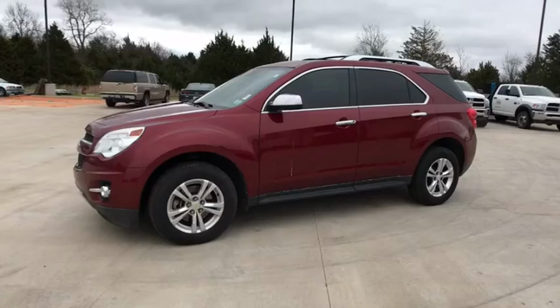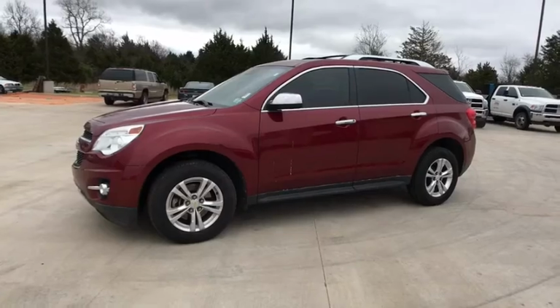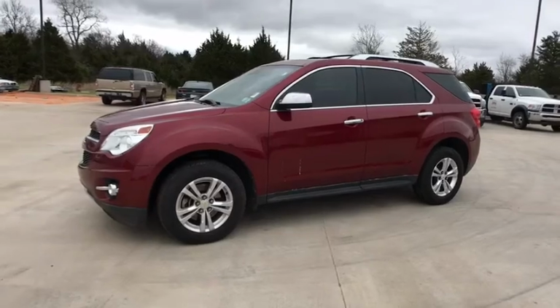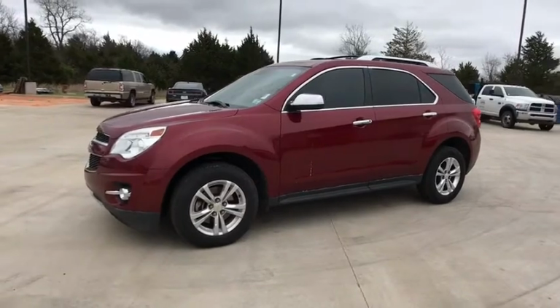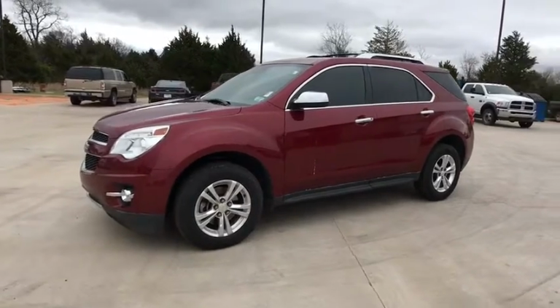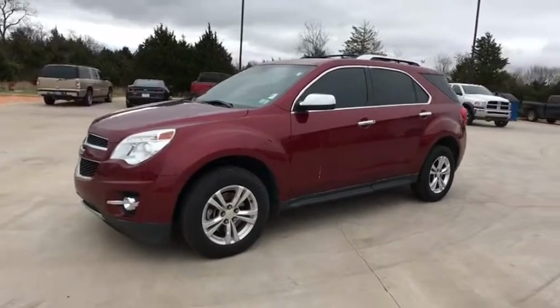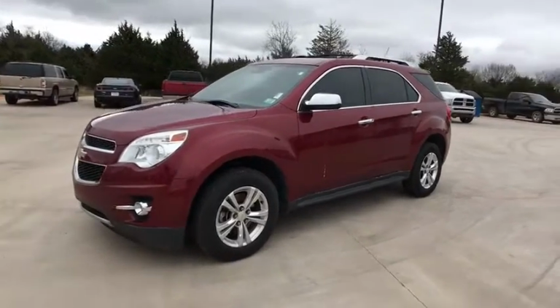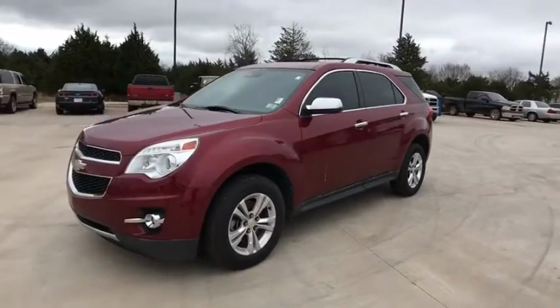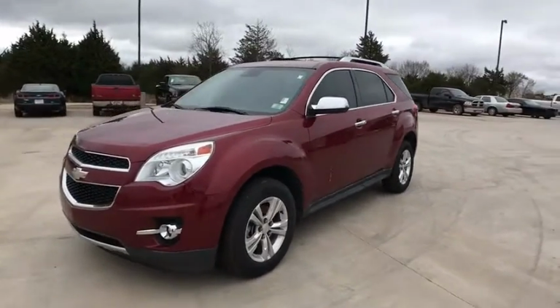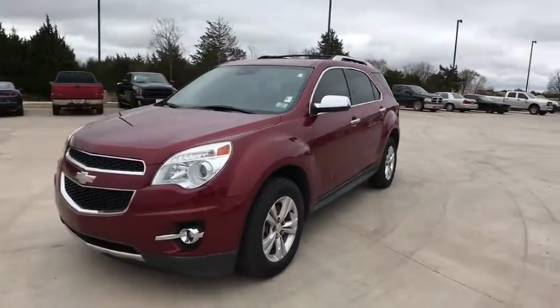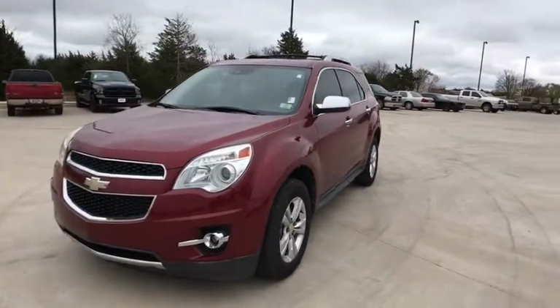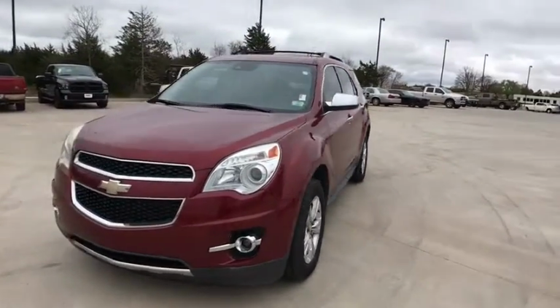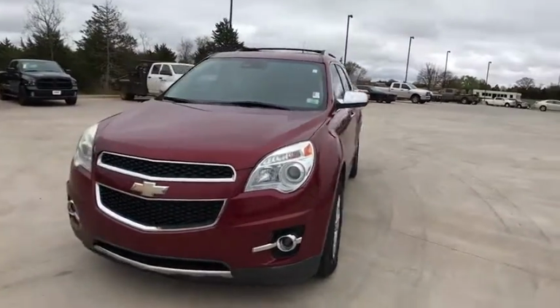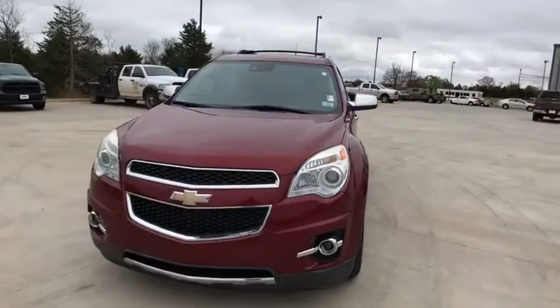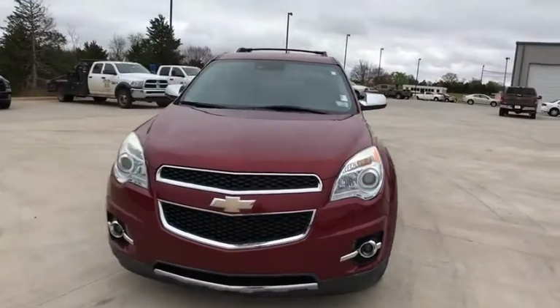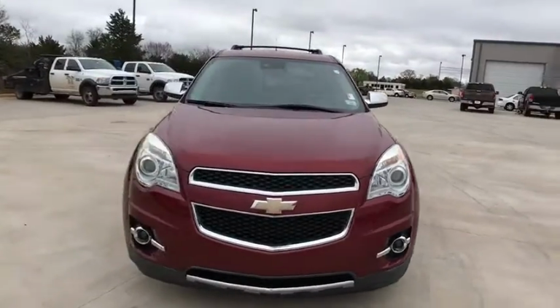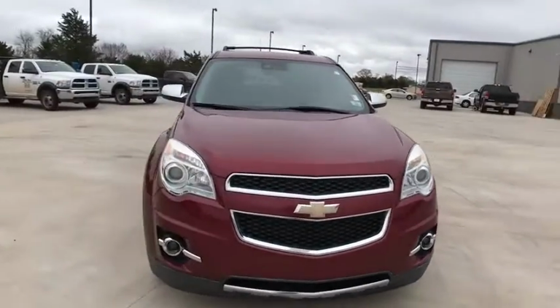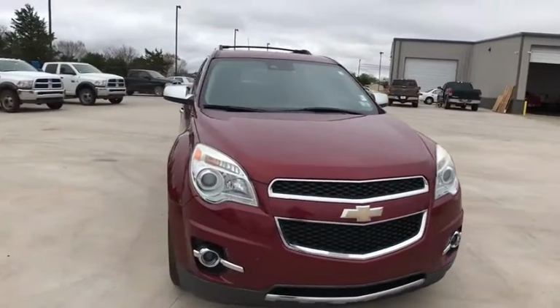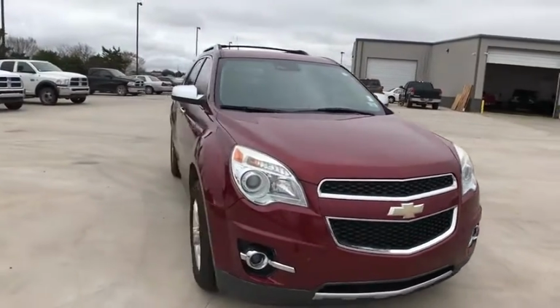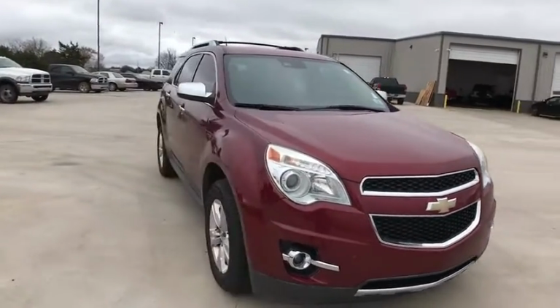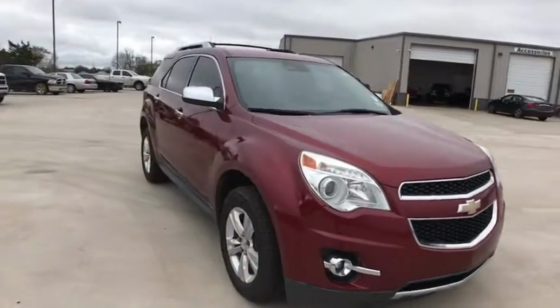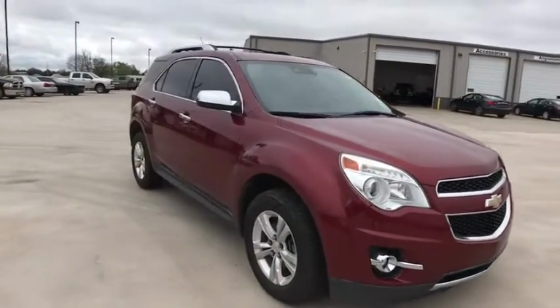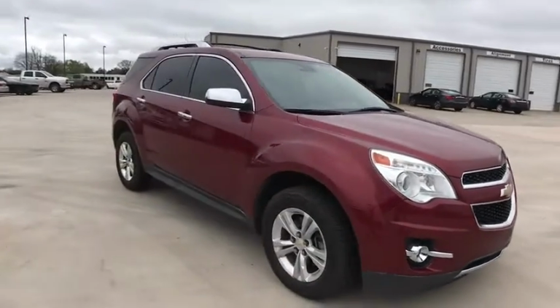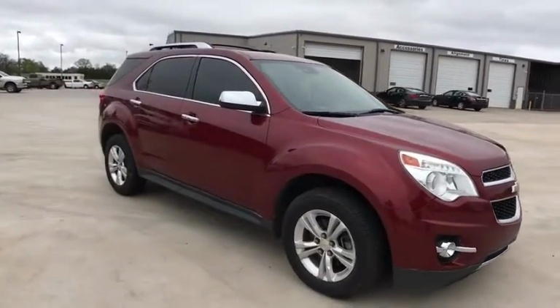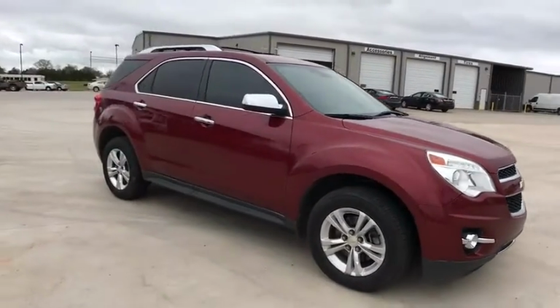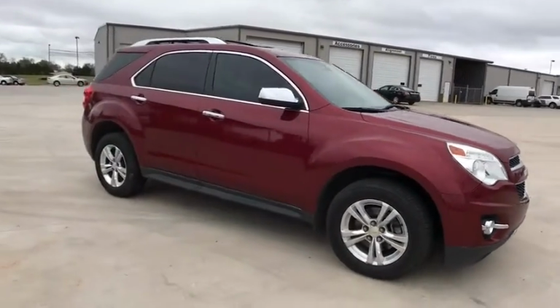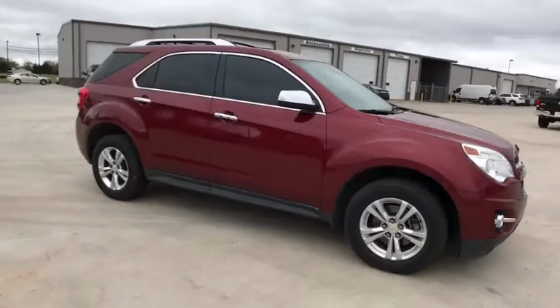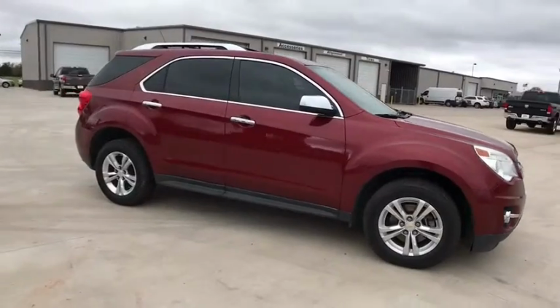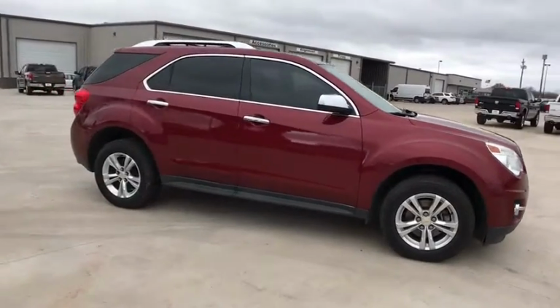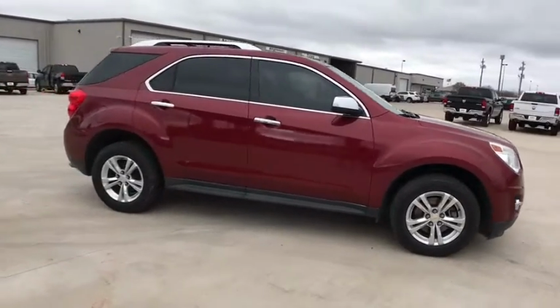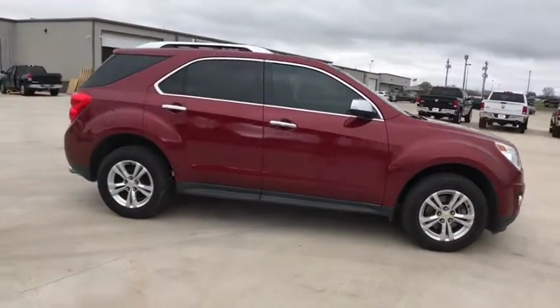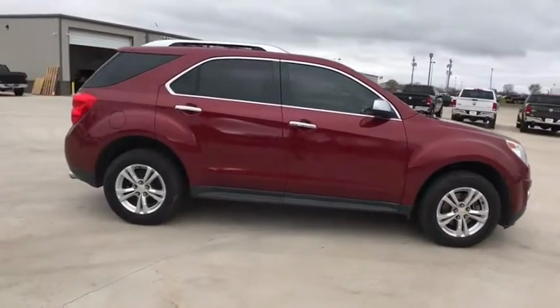The 2012 Chevrolet Equinox. Fuel efficiency, safety, and value equals the Chevy Equinox. This vehicle has less than 120,000 miles. Here are some of this vehicle's great options.